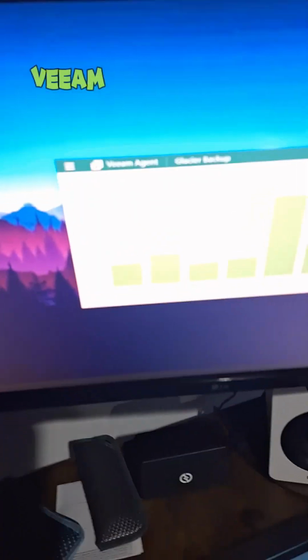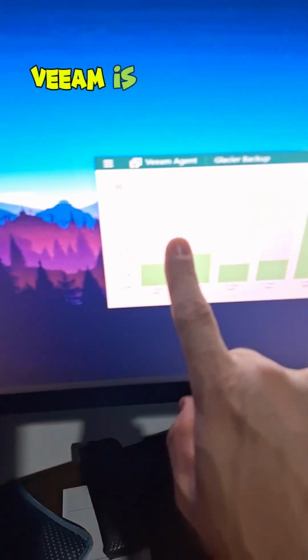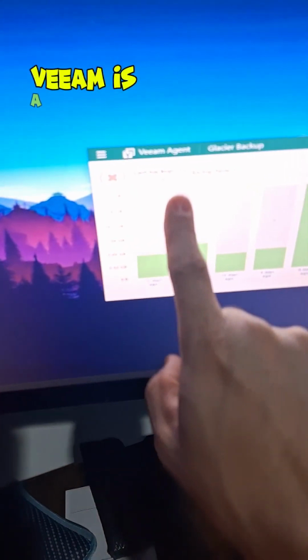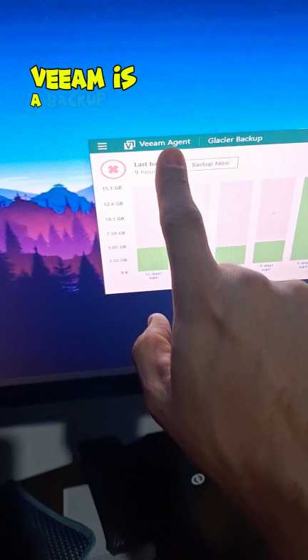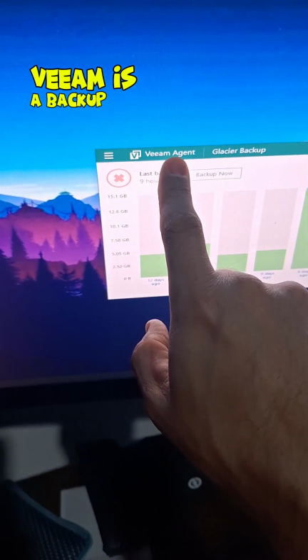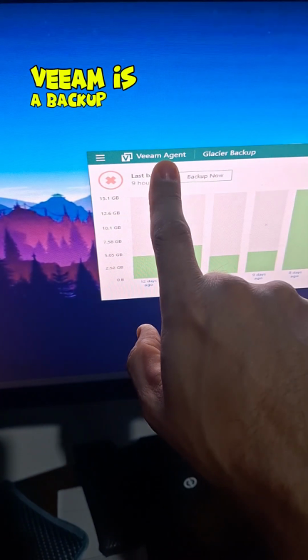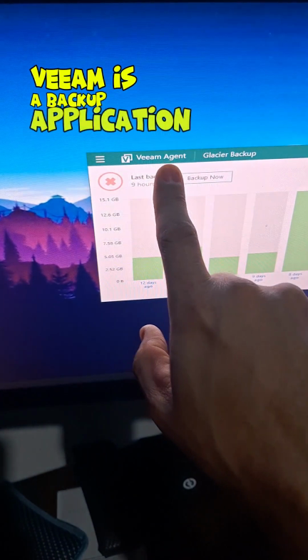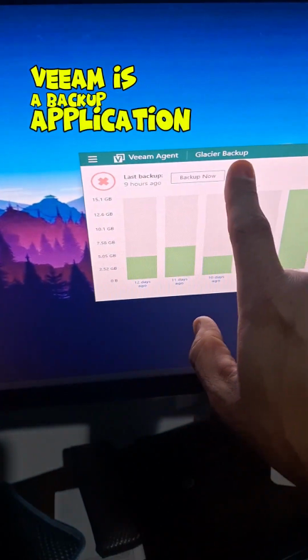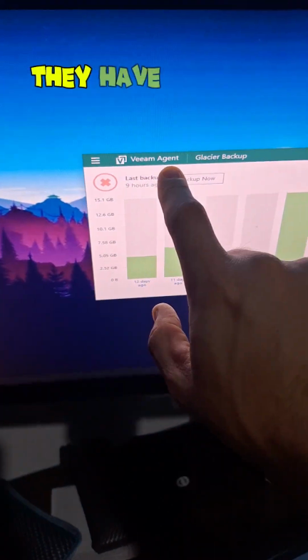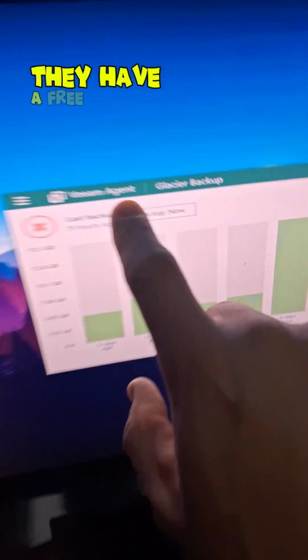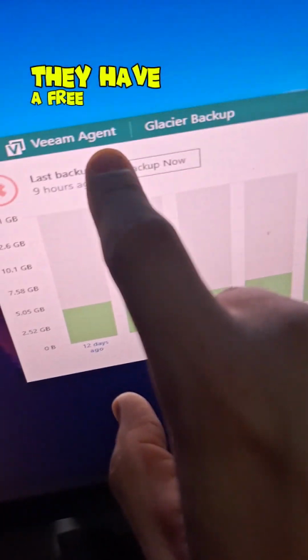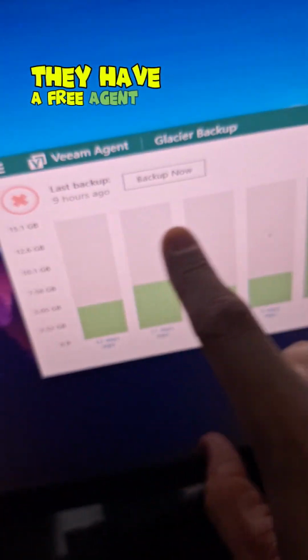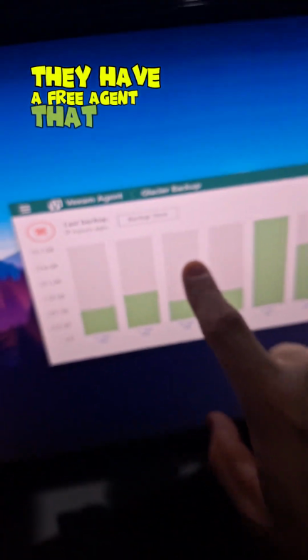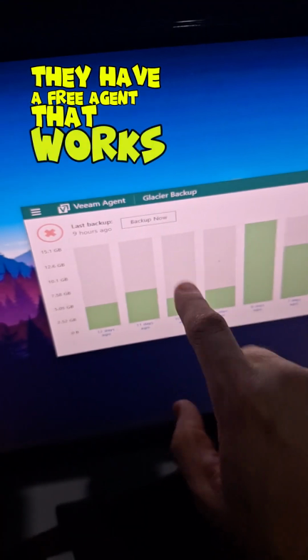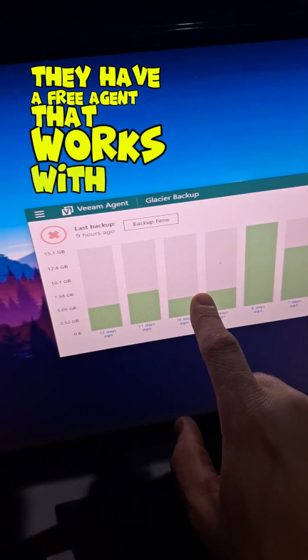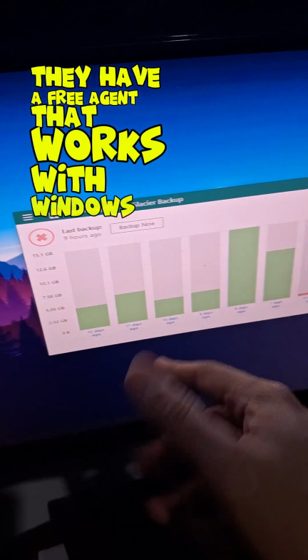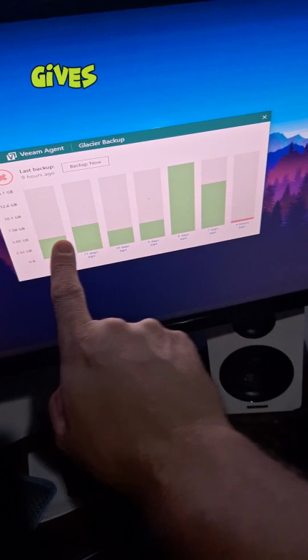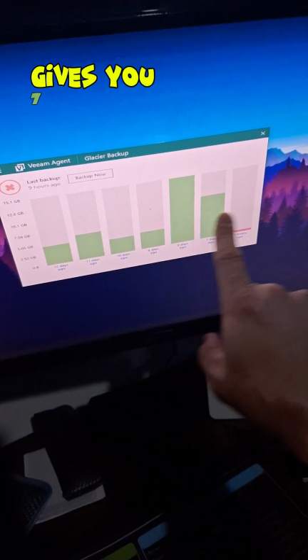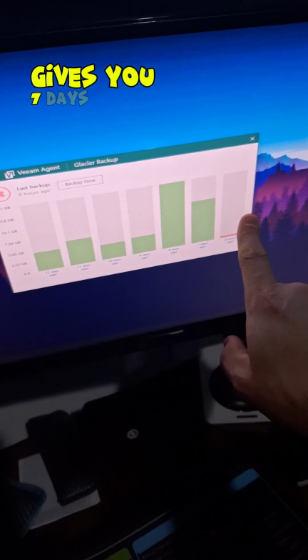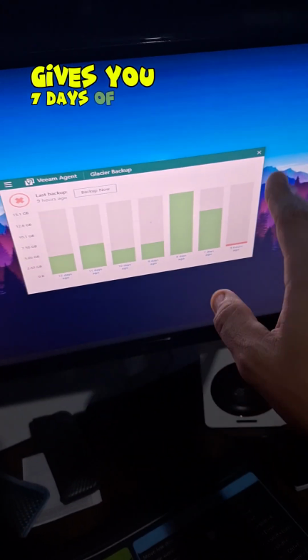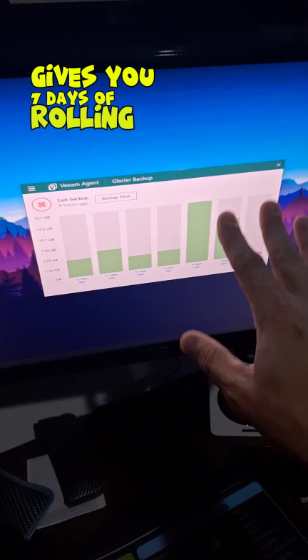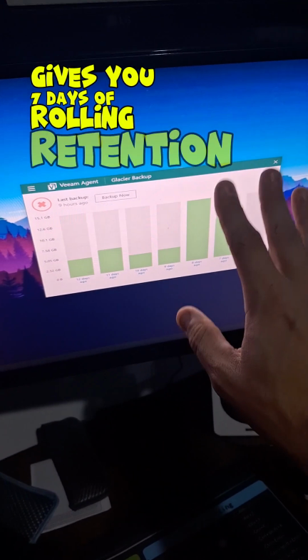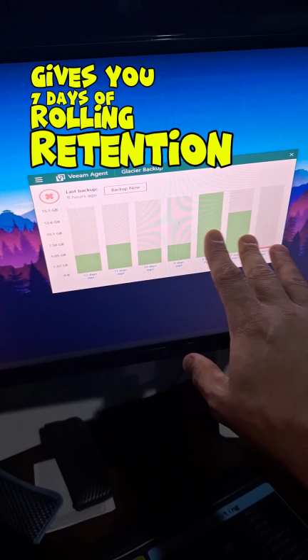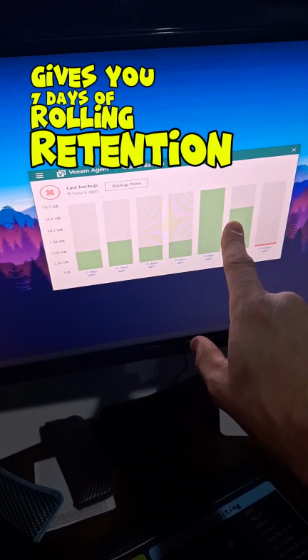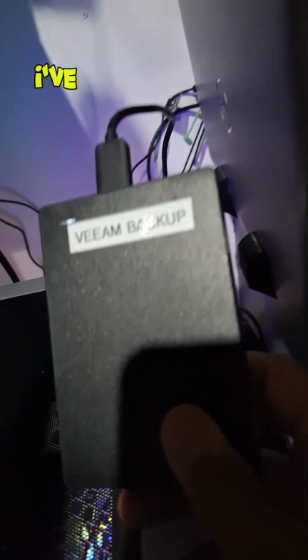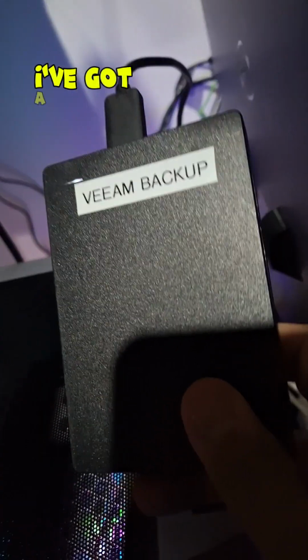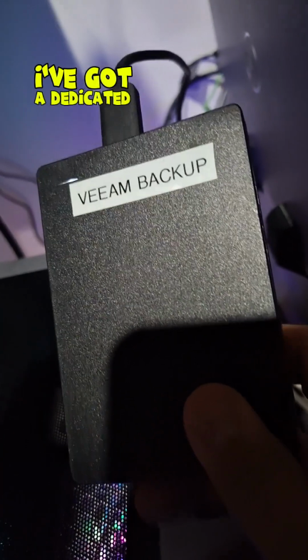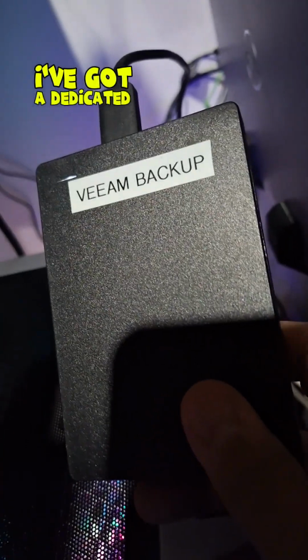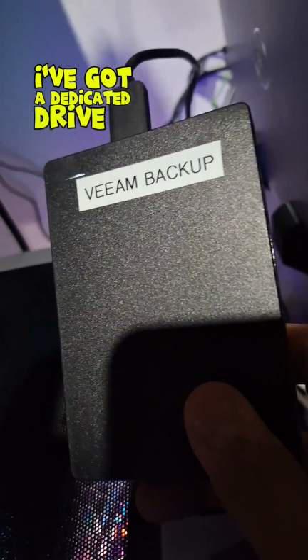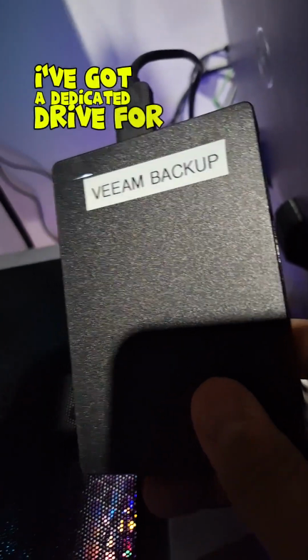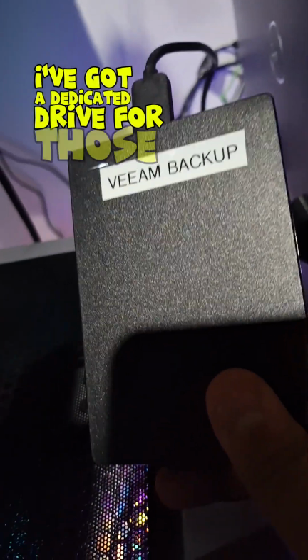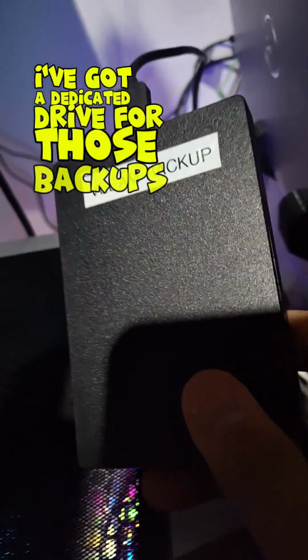Veeam is a backup application. They have a free agent that works with Windows. It gives you seven days of rolling retention. I've got a dedicated drive for those backups.